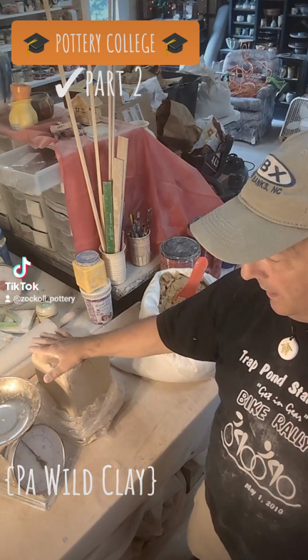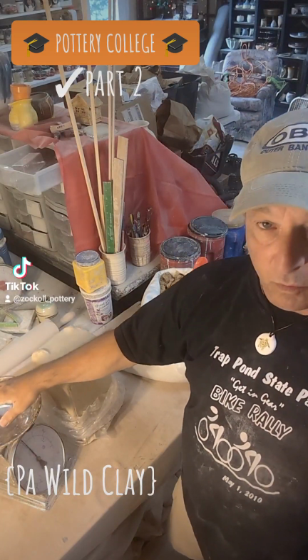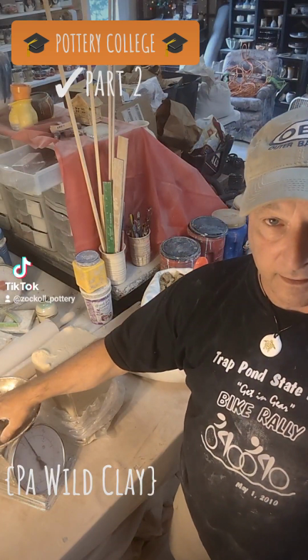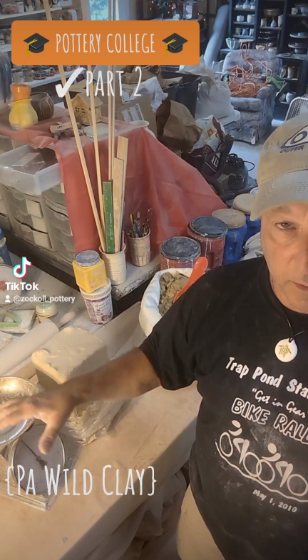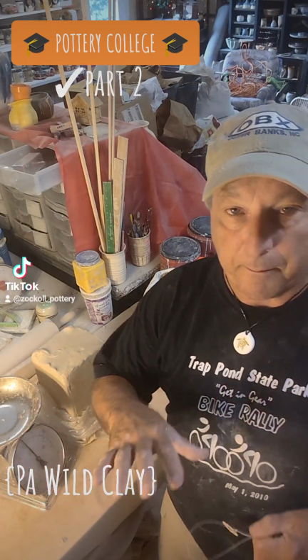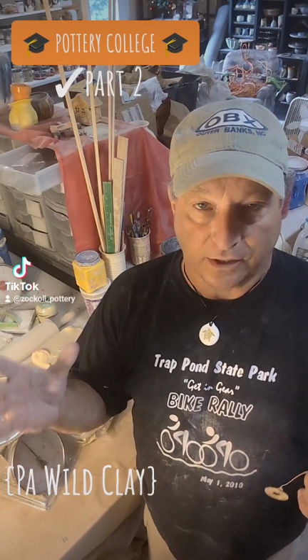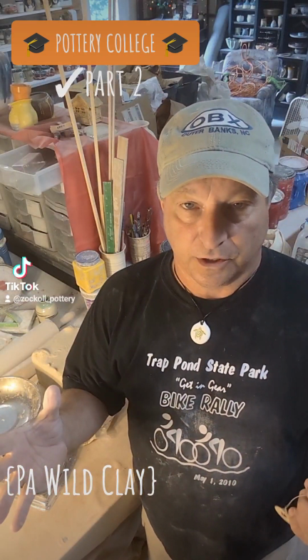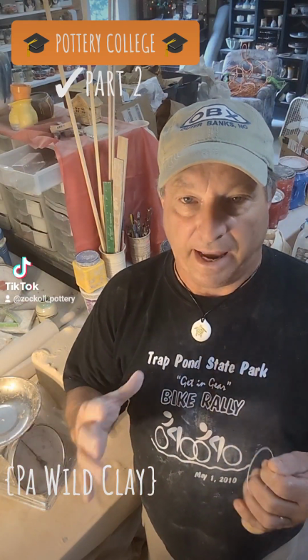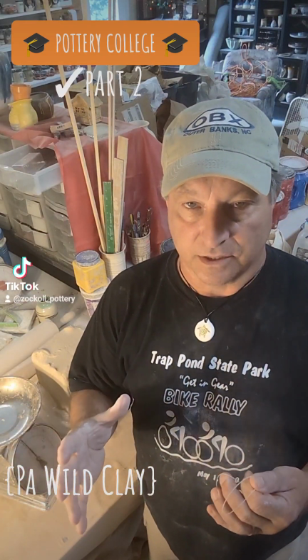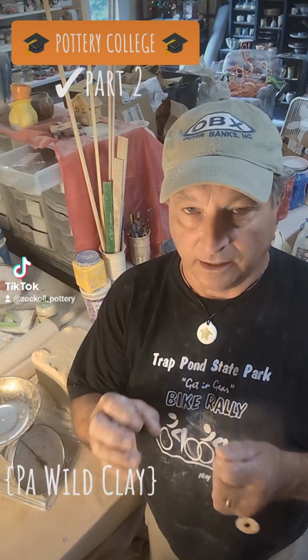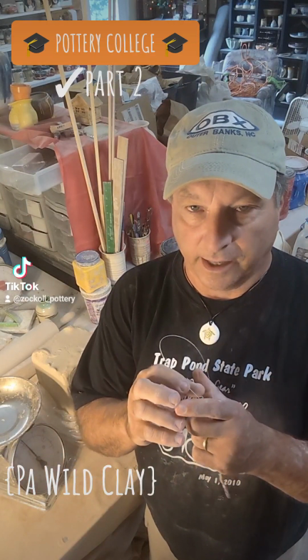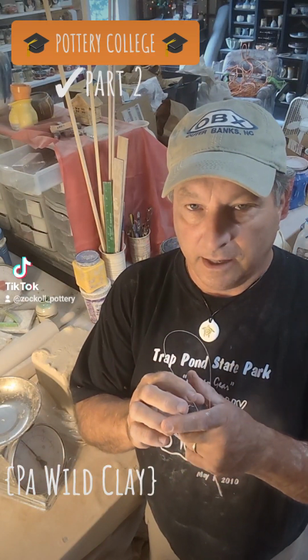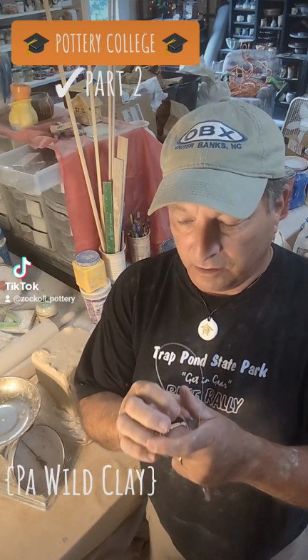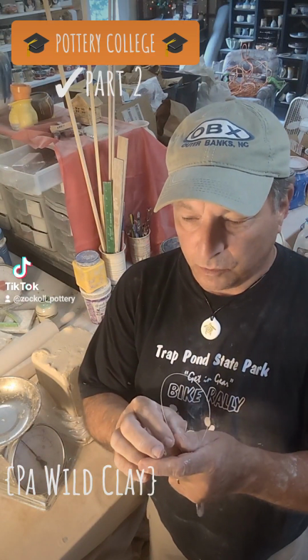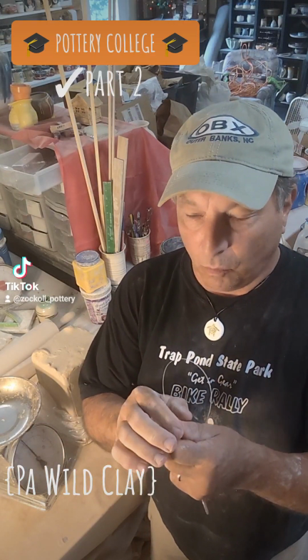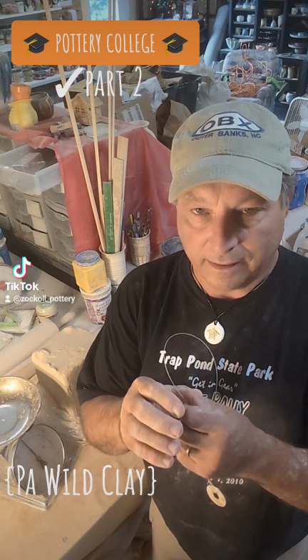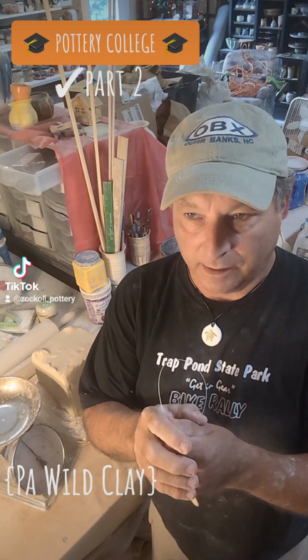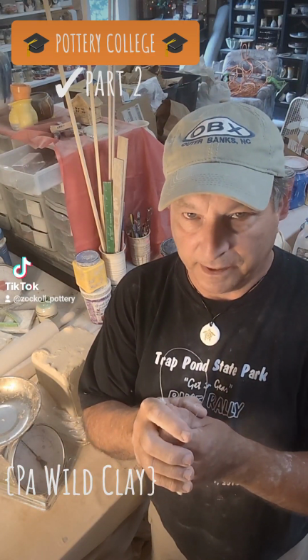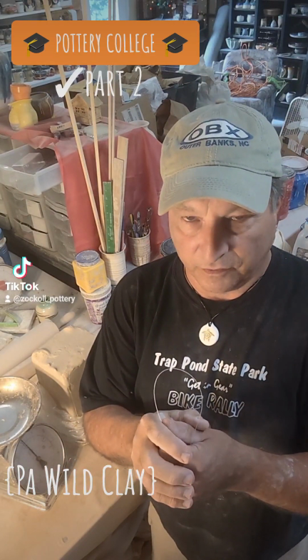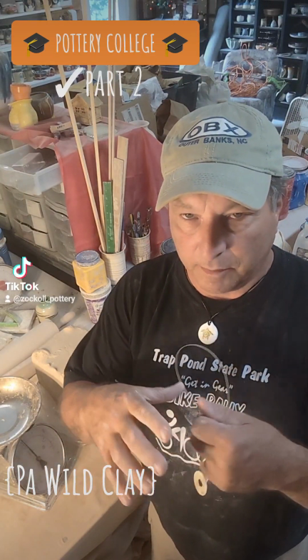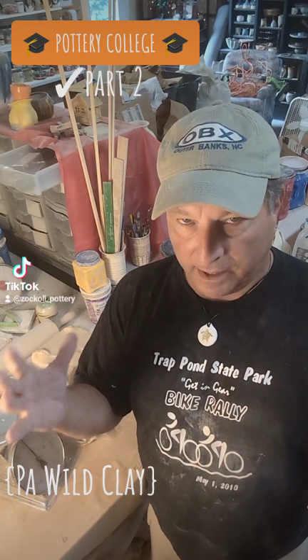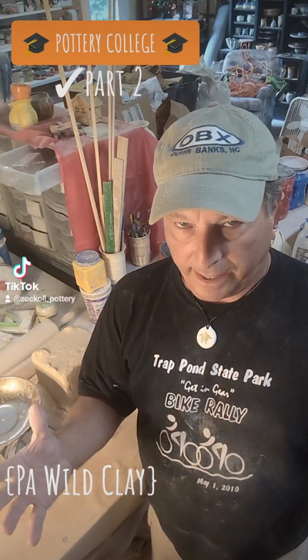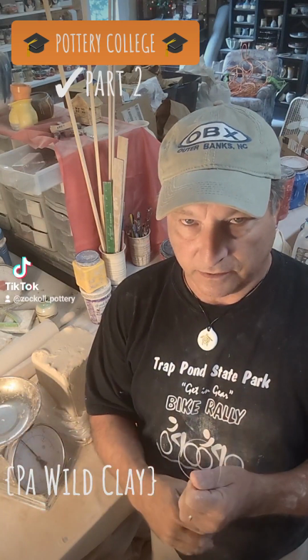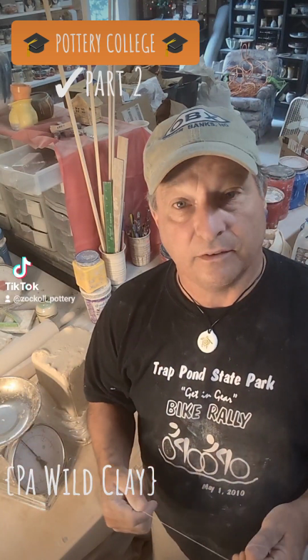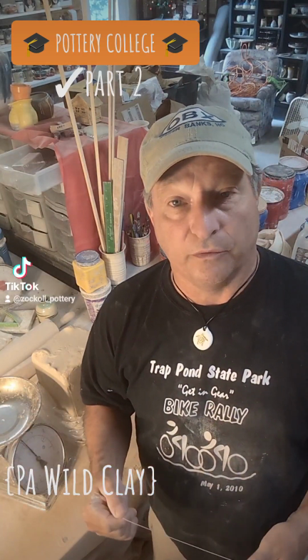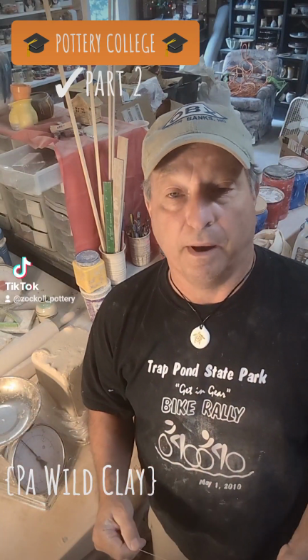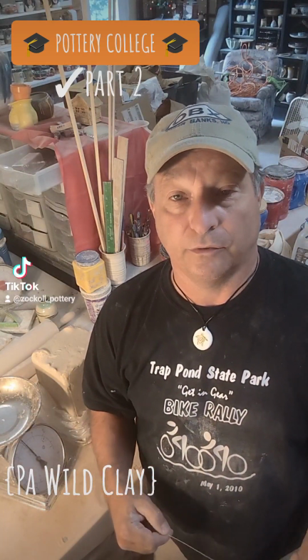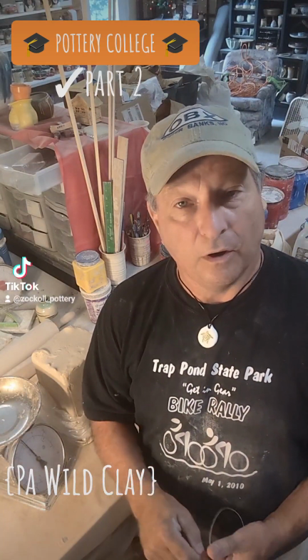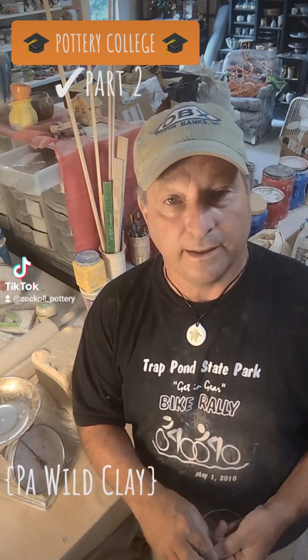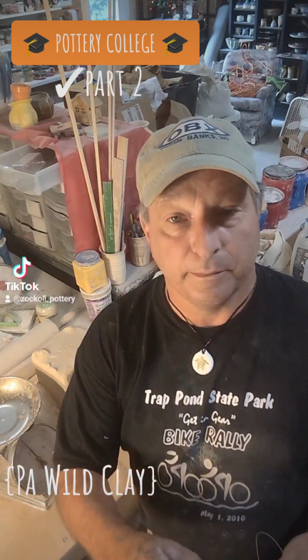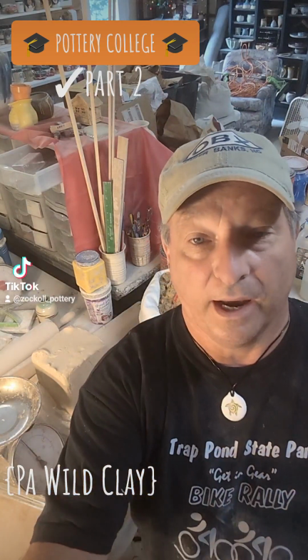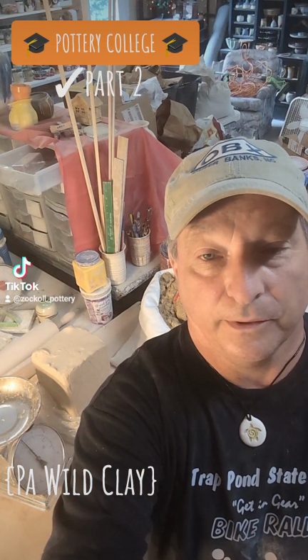I'm going to weigh it and make batches — not little tiny individual one-at-a-time pieces, but make a batch. Let's go with 10 pounds. Let me show you how I do it.